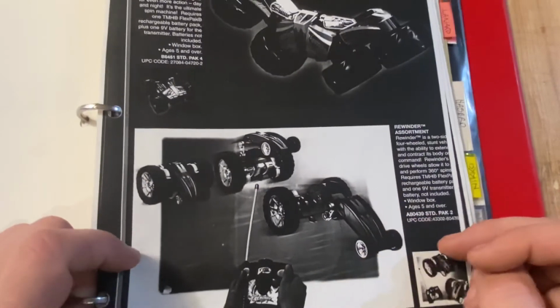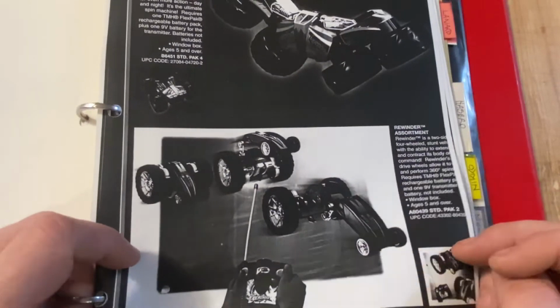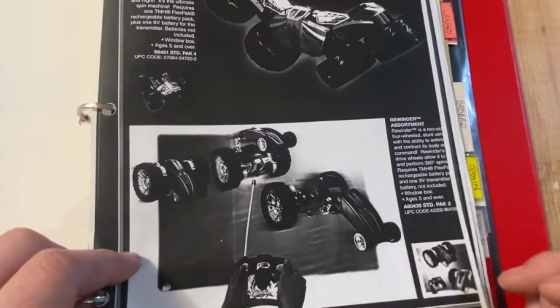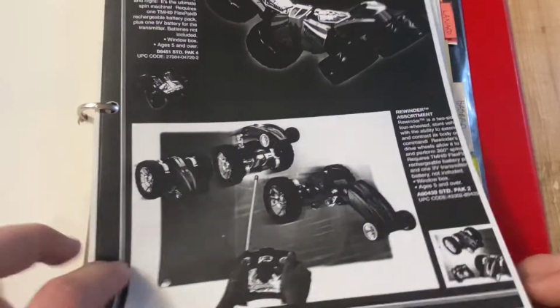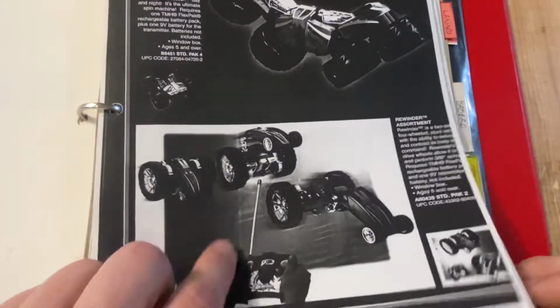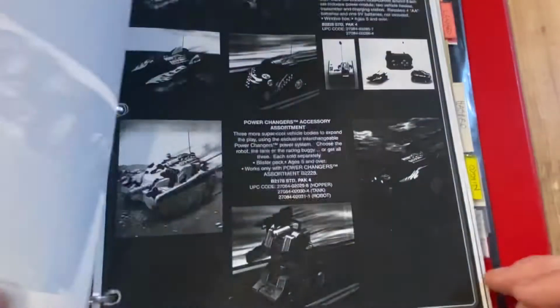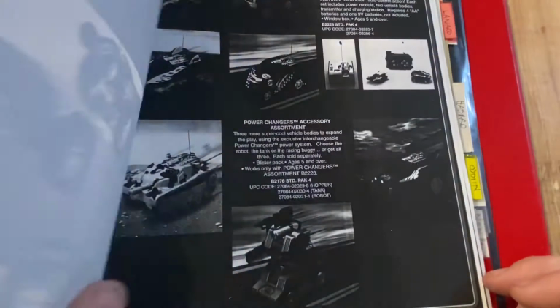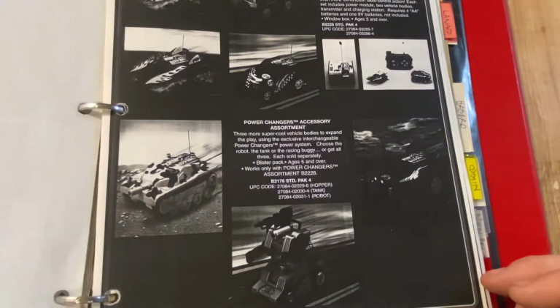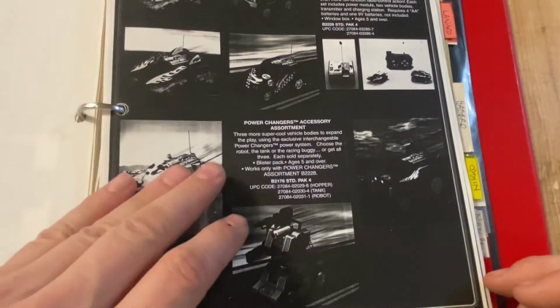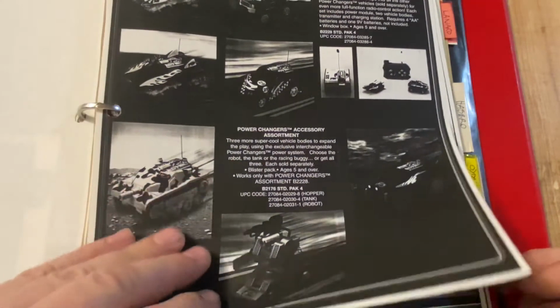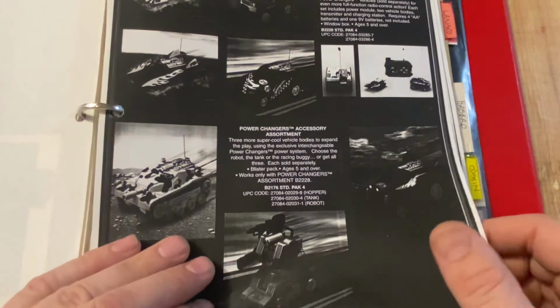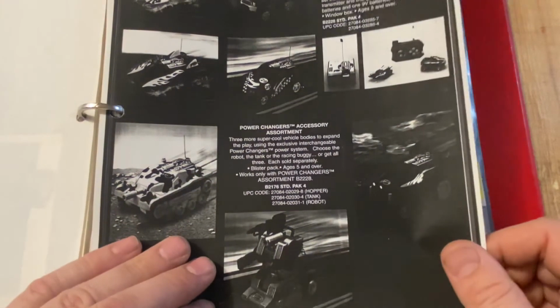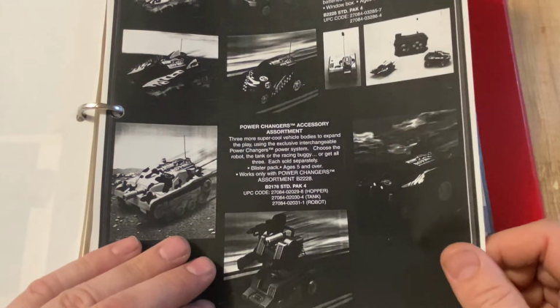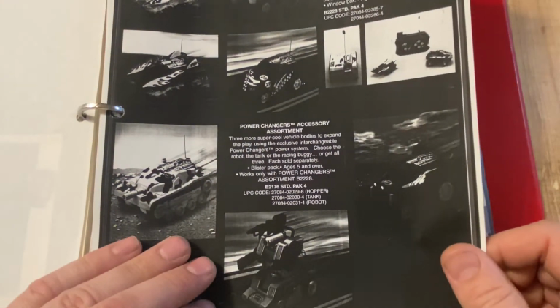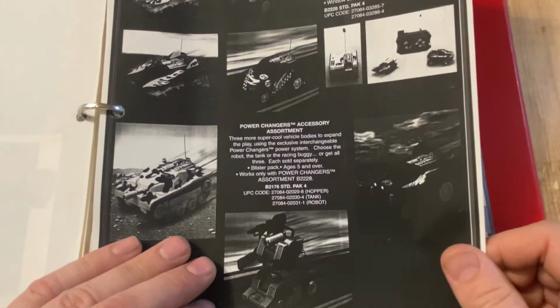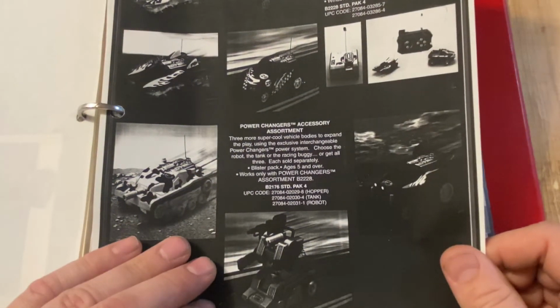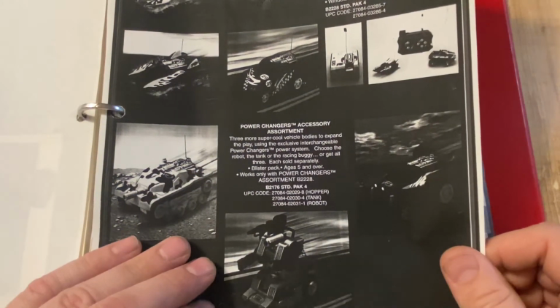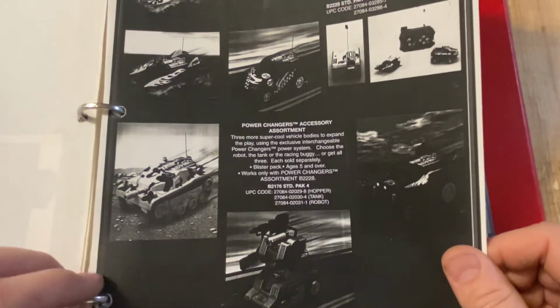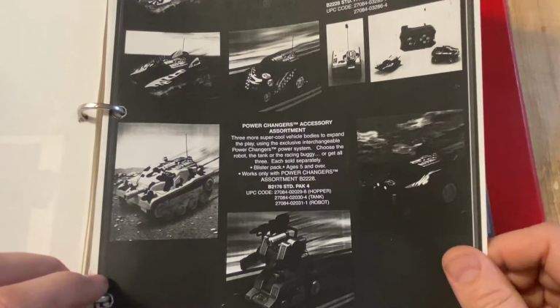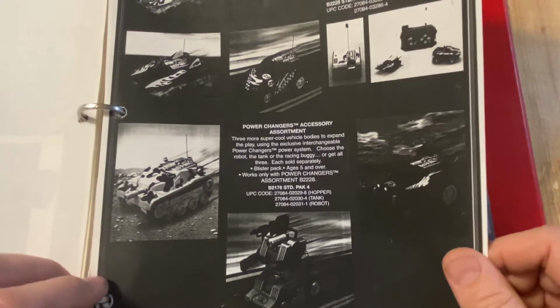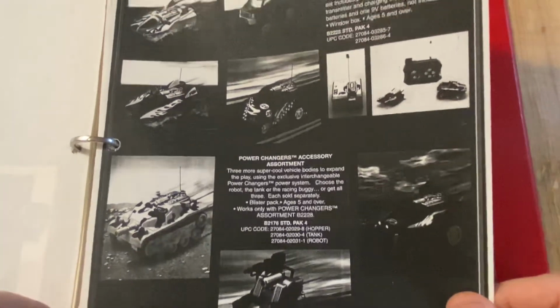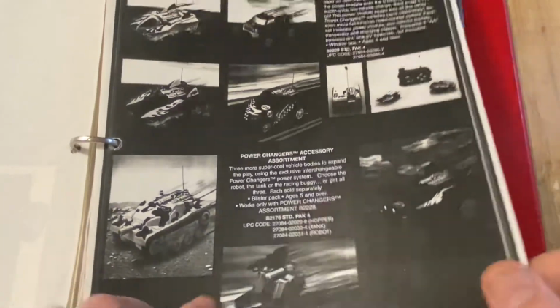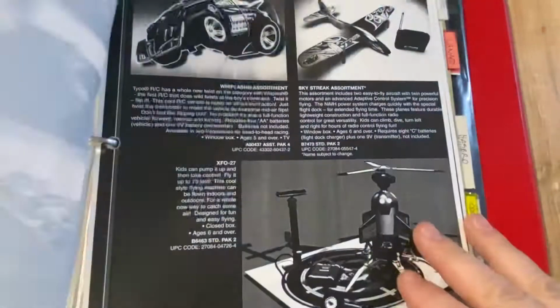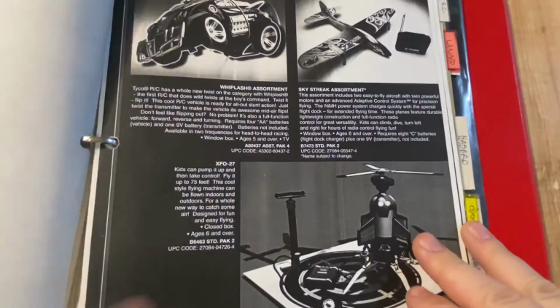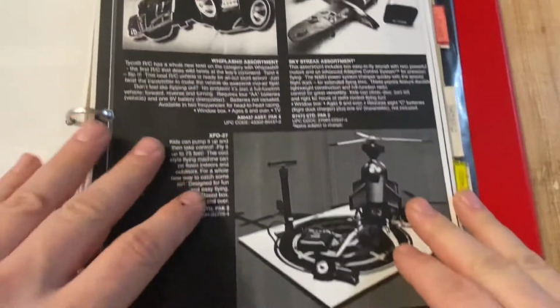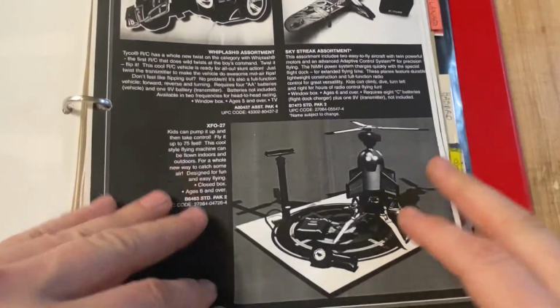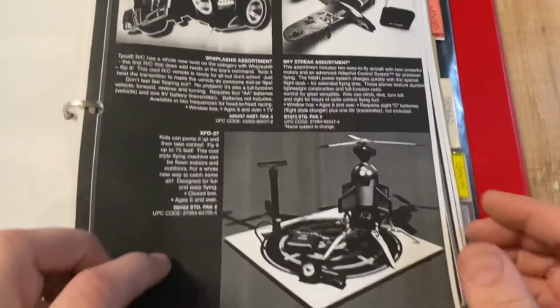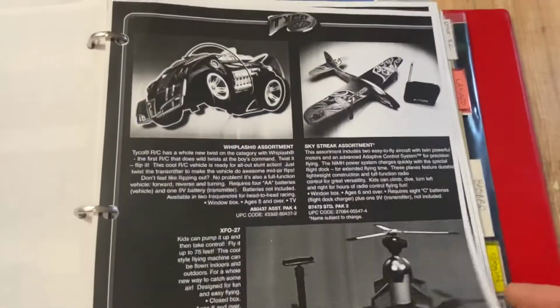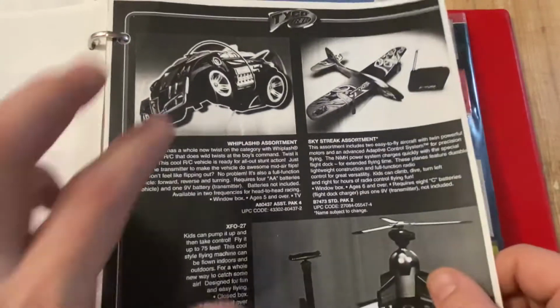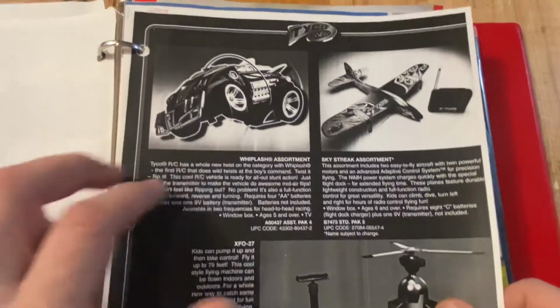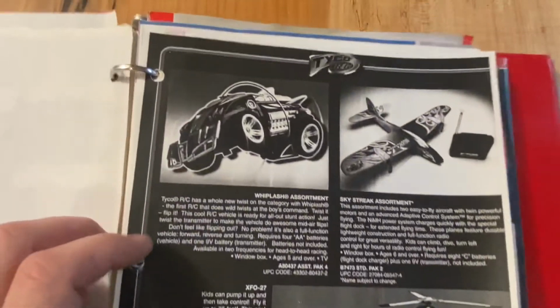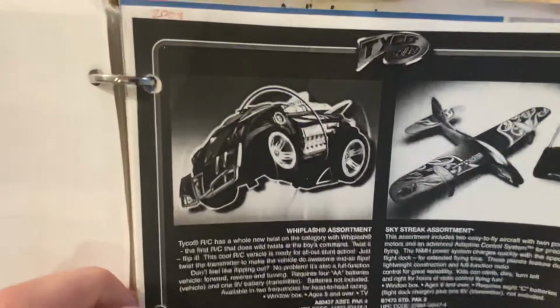The Rewinder - I have those all in my collection. Then Power Changers. This was my first success: Whiplash RC.